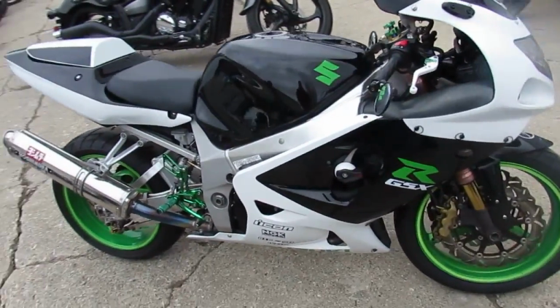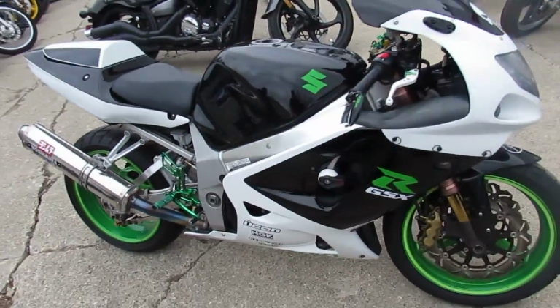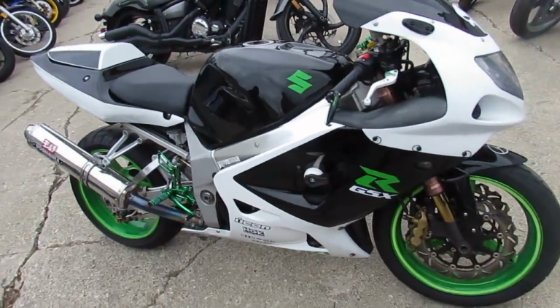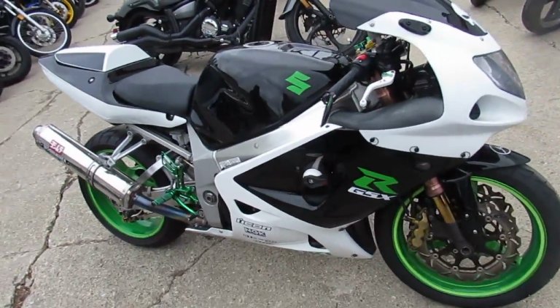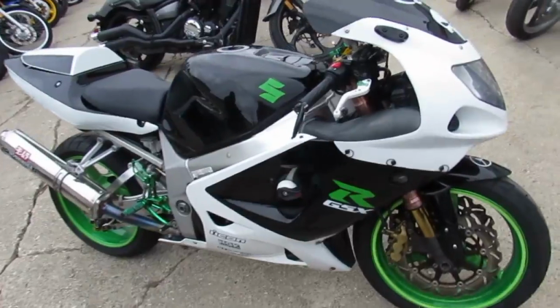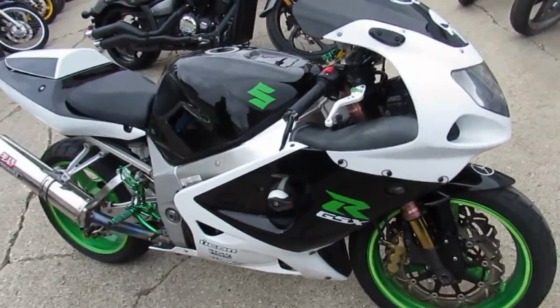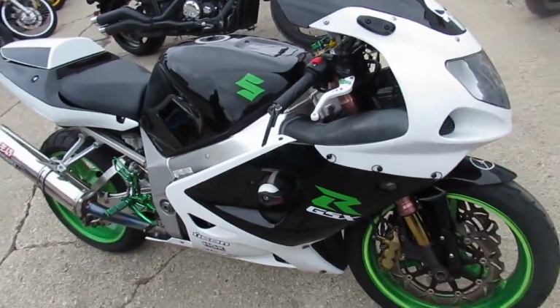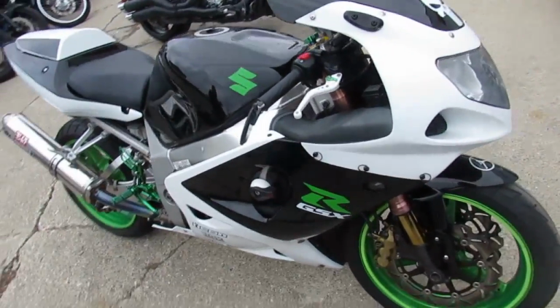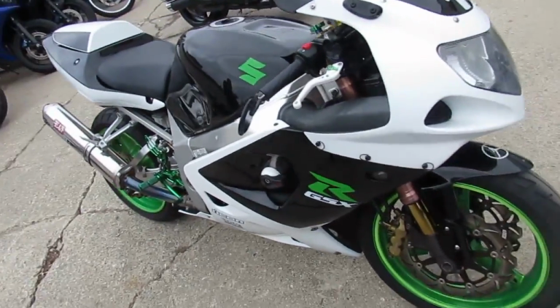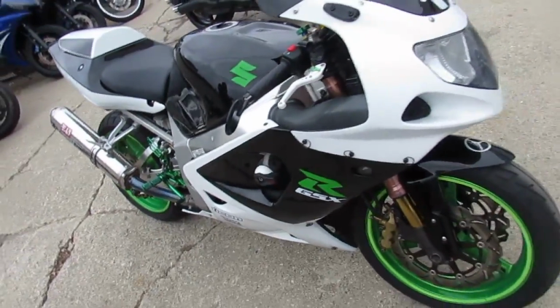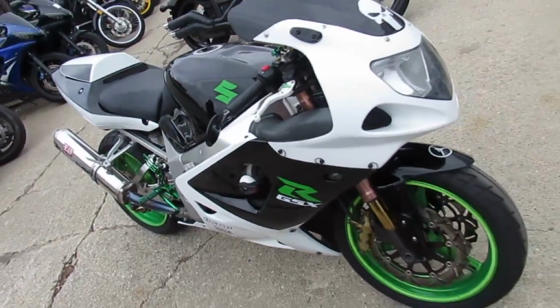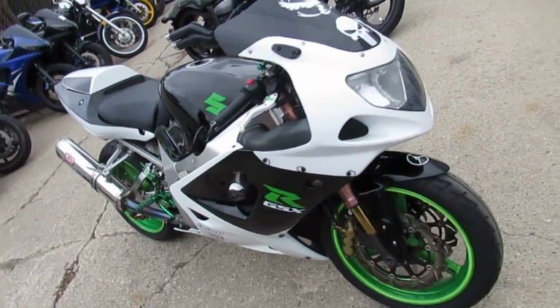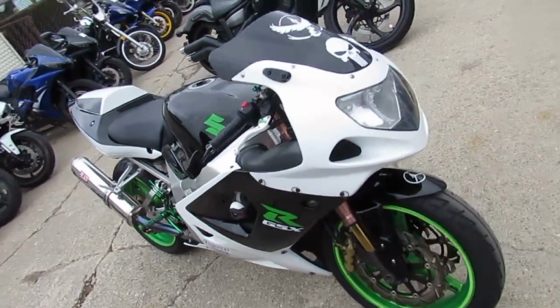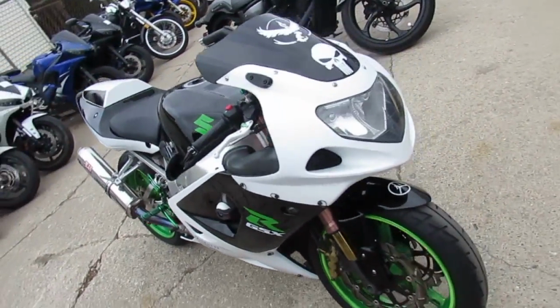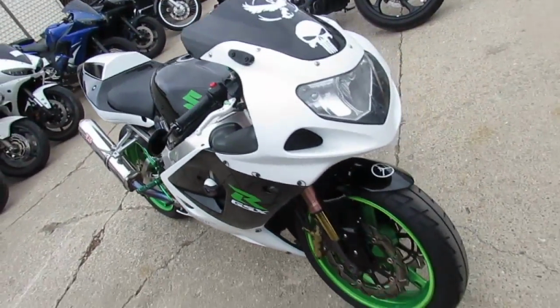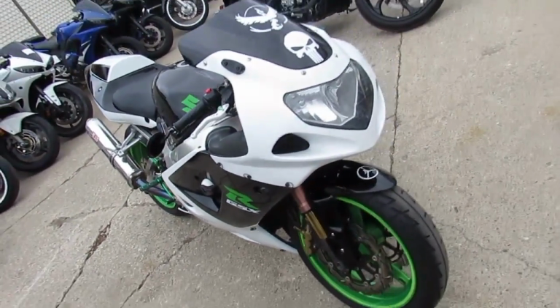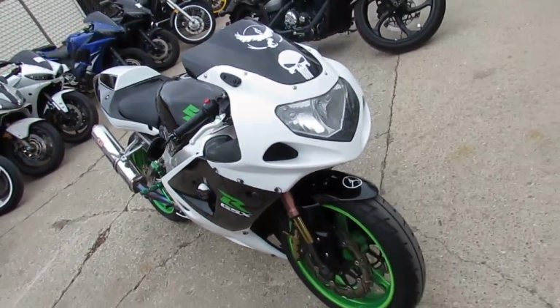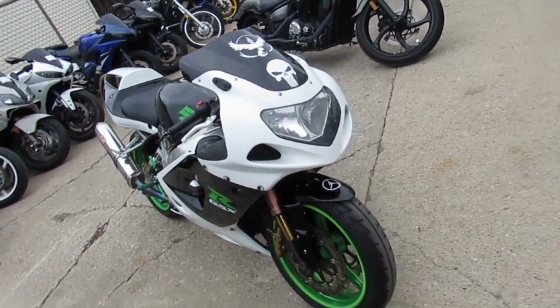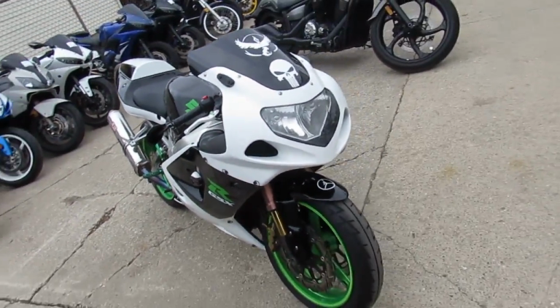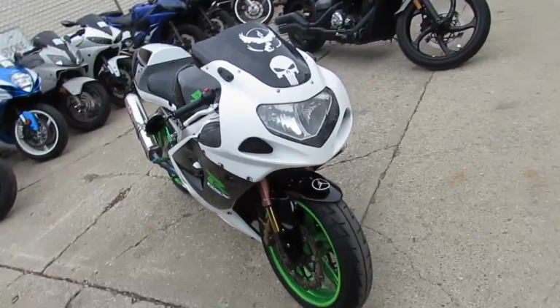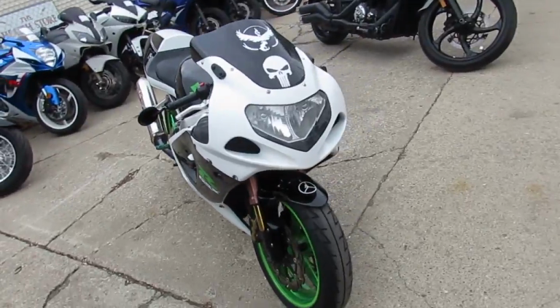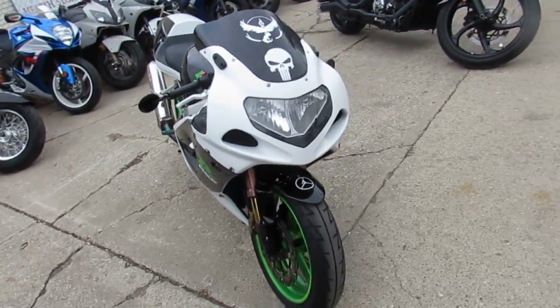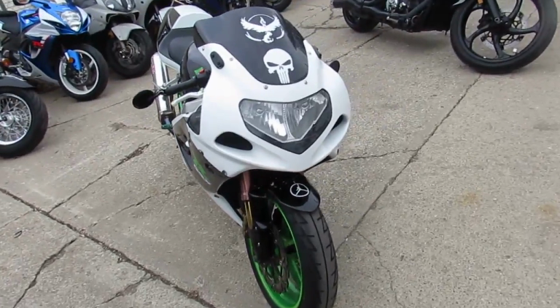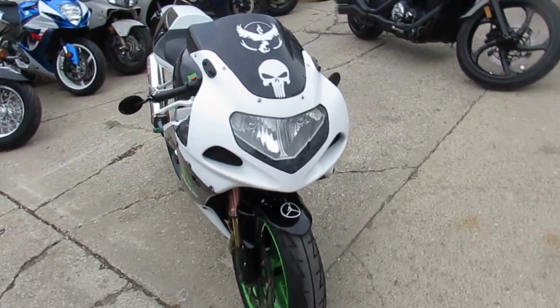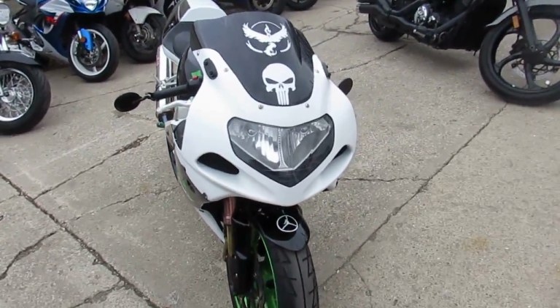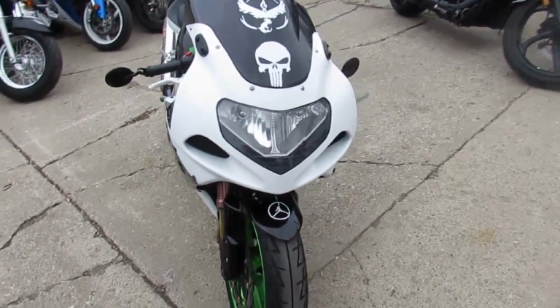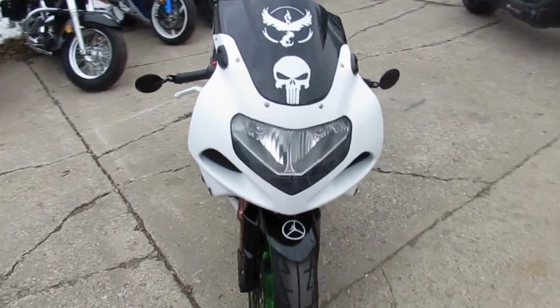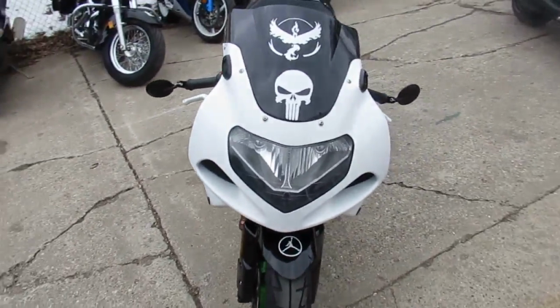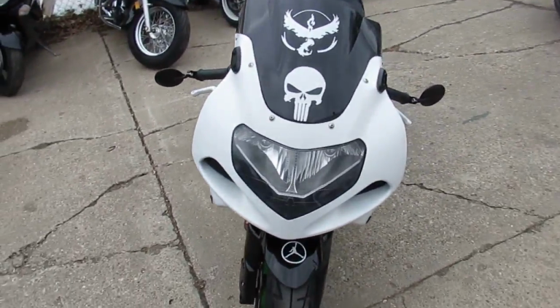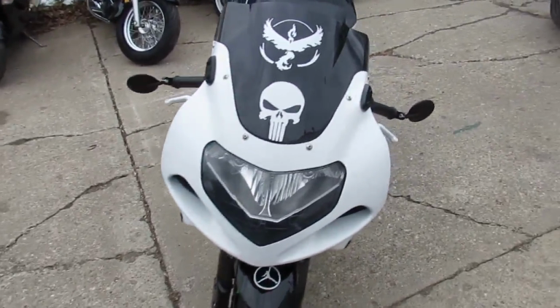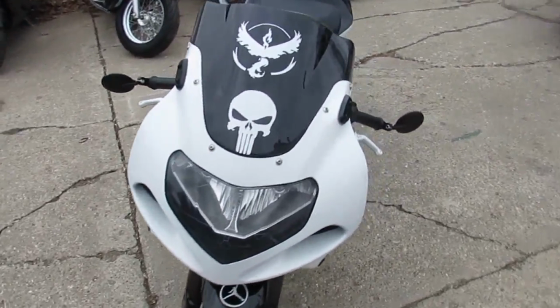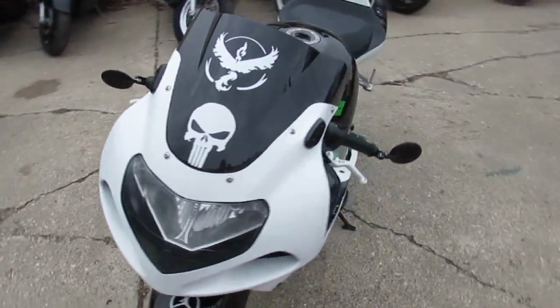It's got CRG levers, frame sliders, and the Yoshimura RS3 stainless steel exhaust makes this Gixxer 1000 sound as cool as it looks. A lot of bike here for only $39.99.